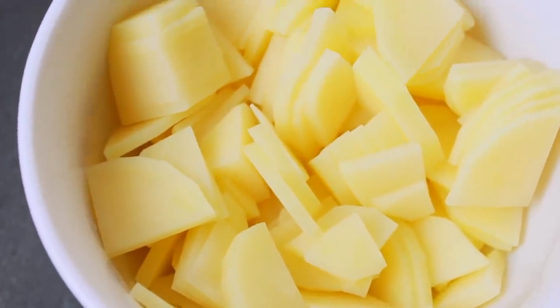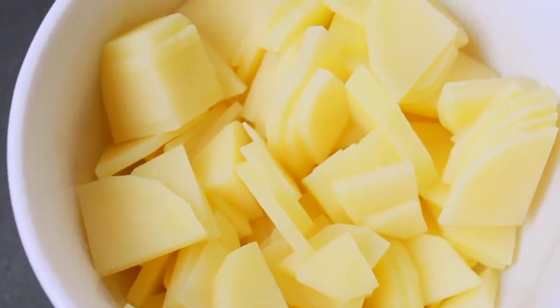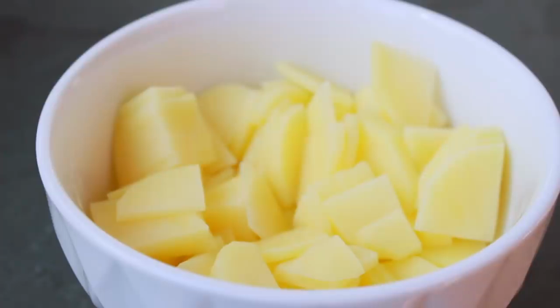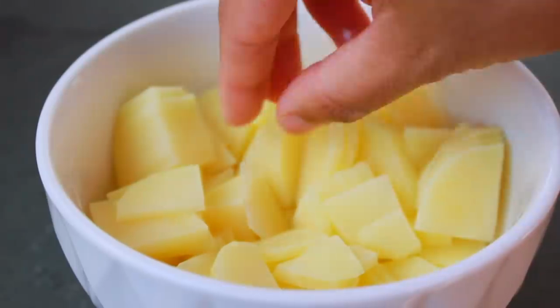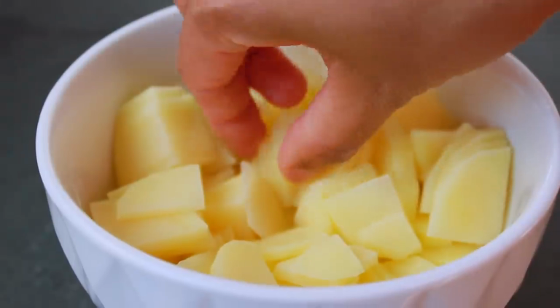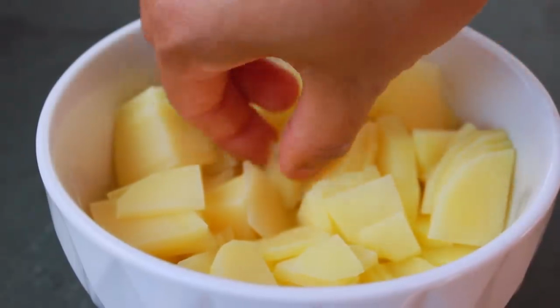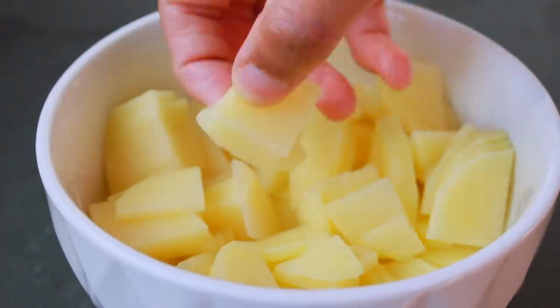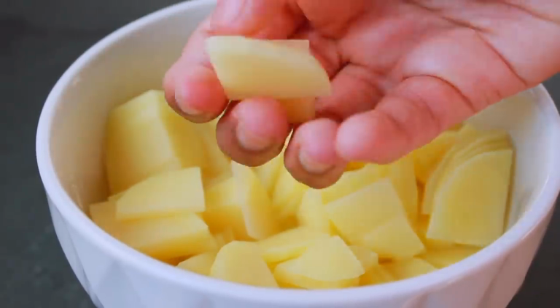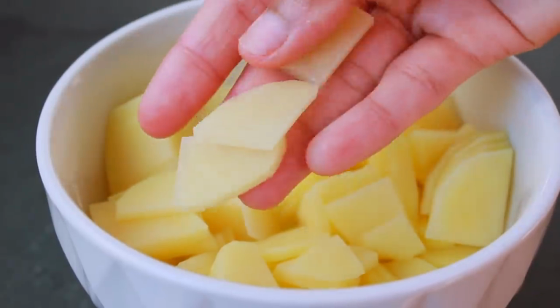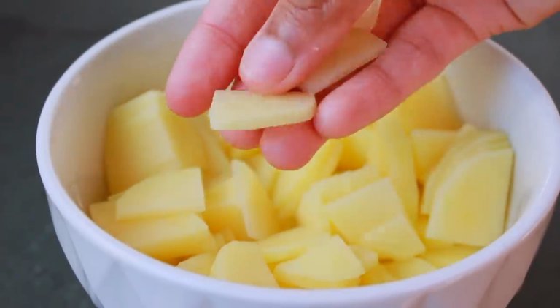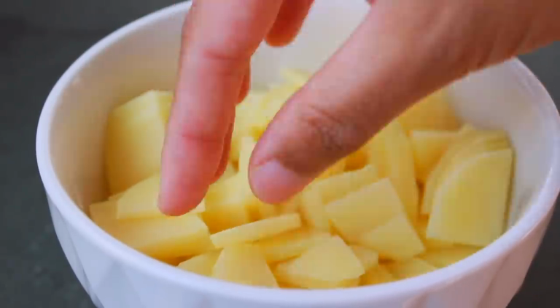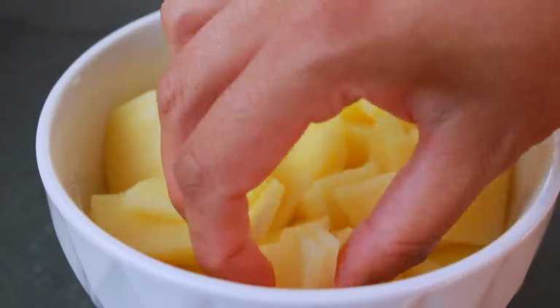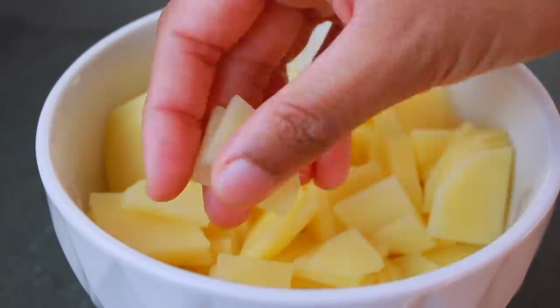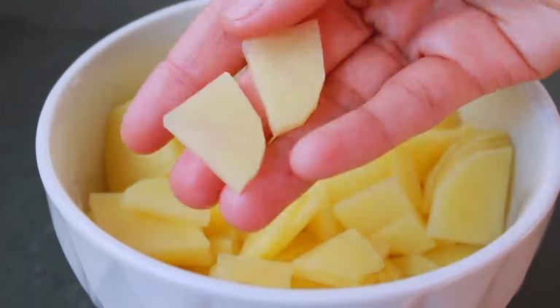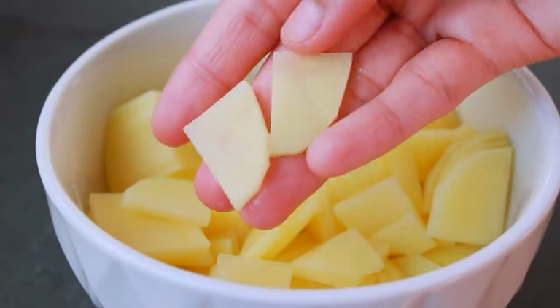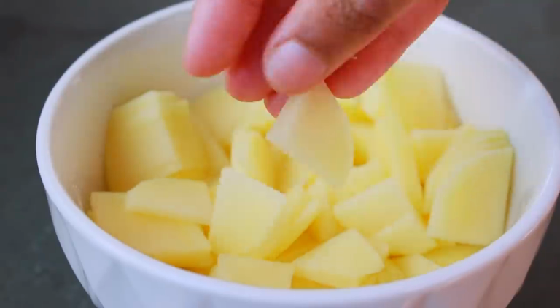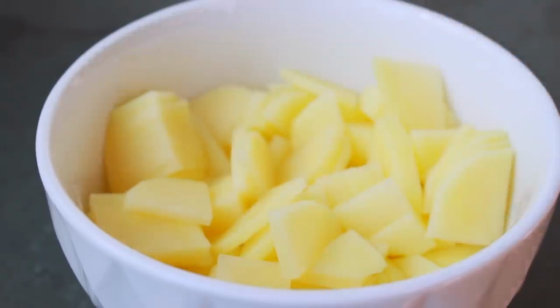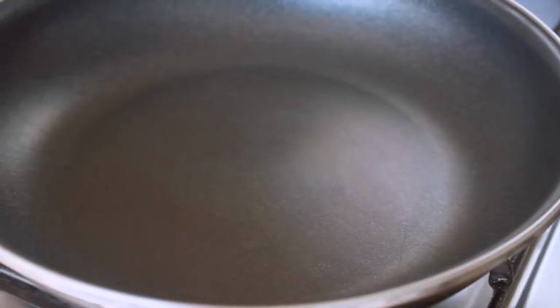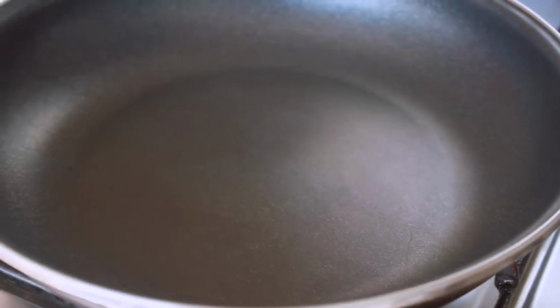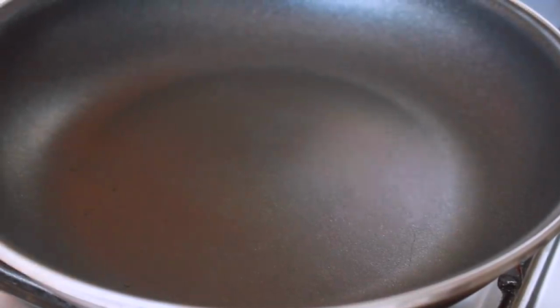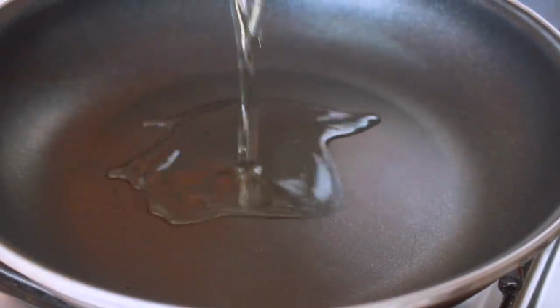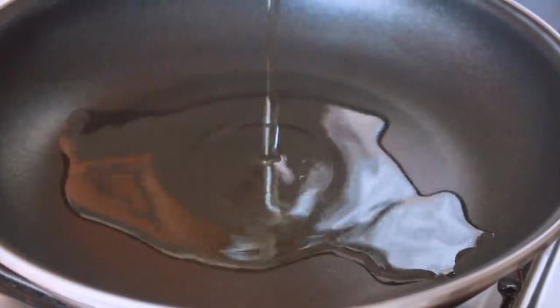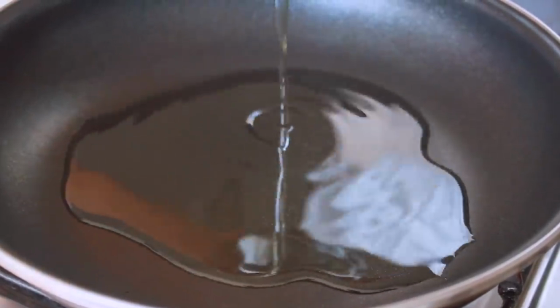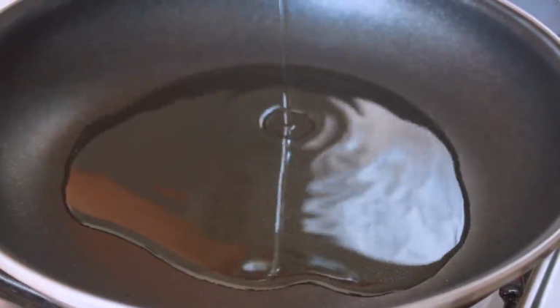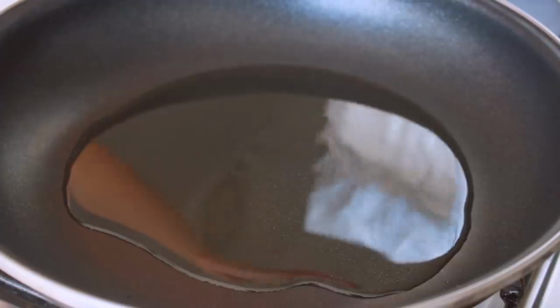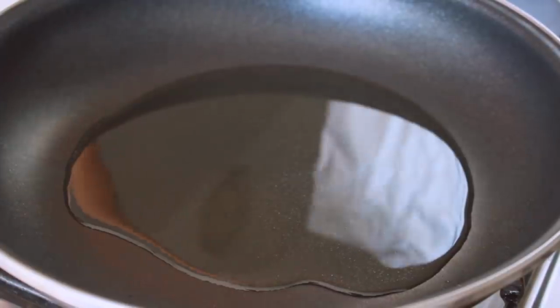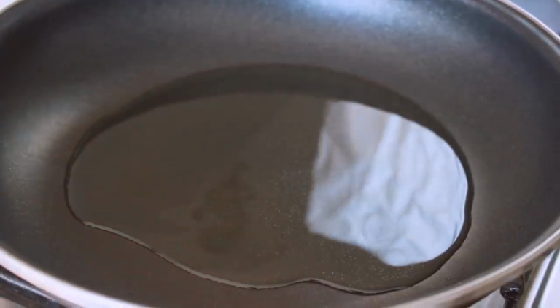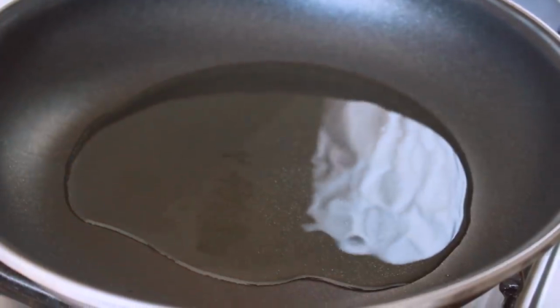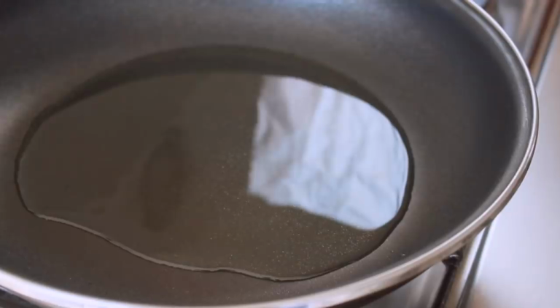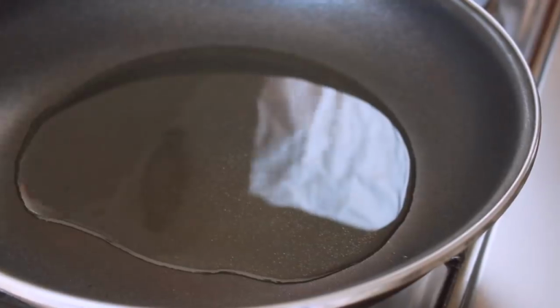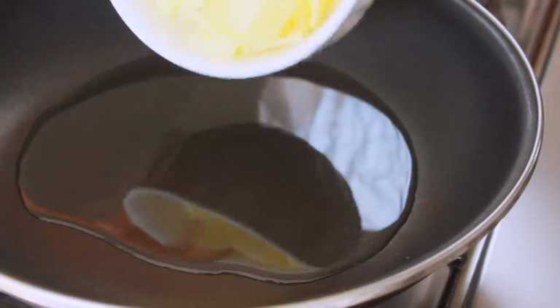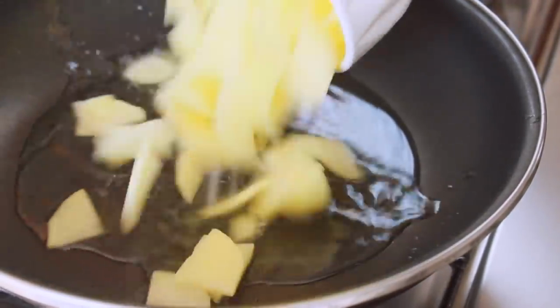Let me tell you, this is an easy recipe. First, wash the pan and we have 2 to 3 pieces. Set the dish to medium-high heat.